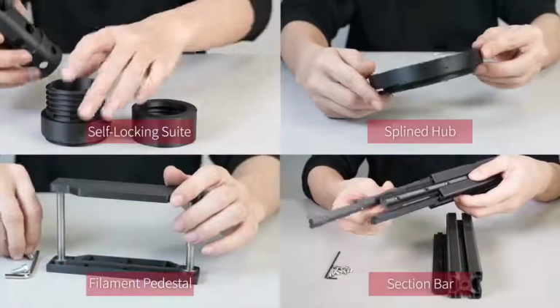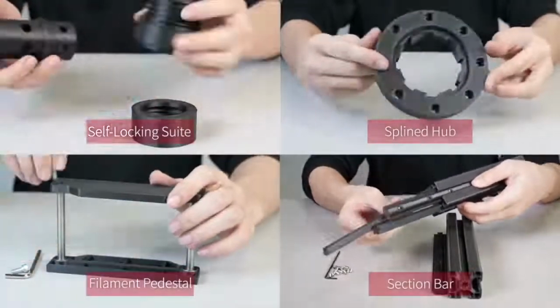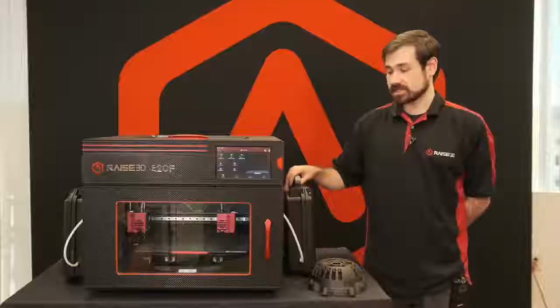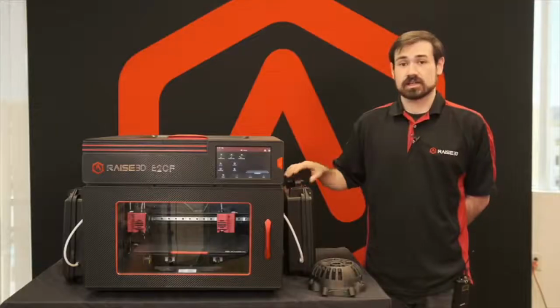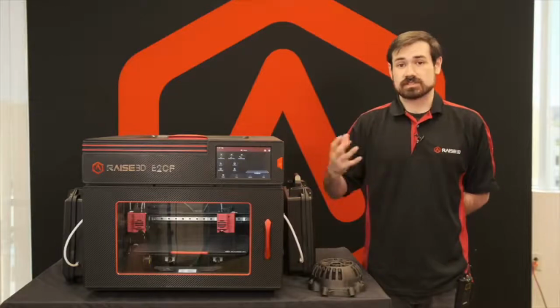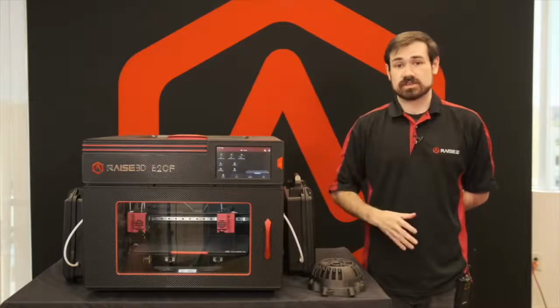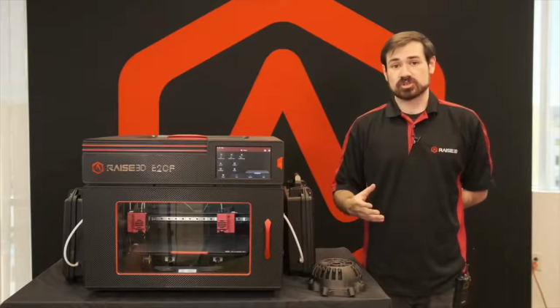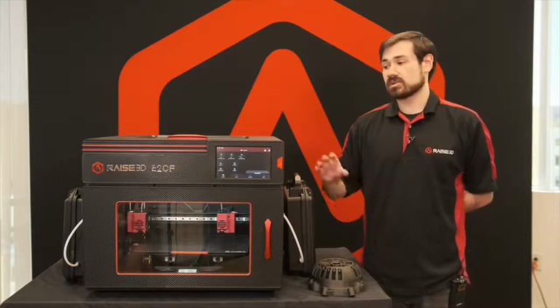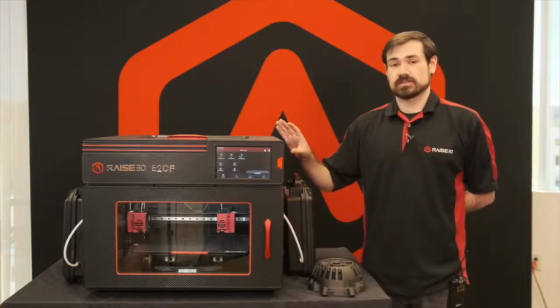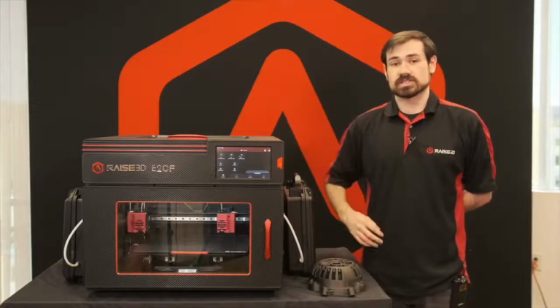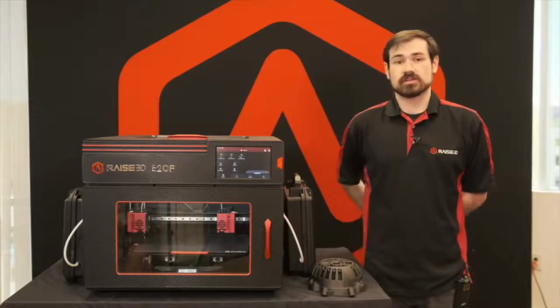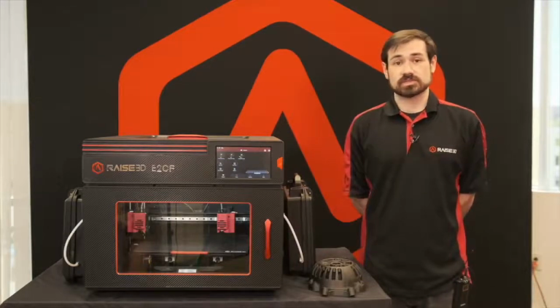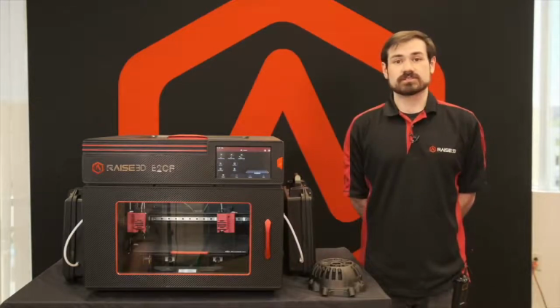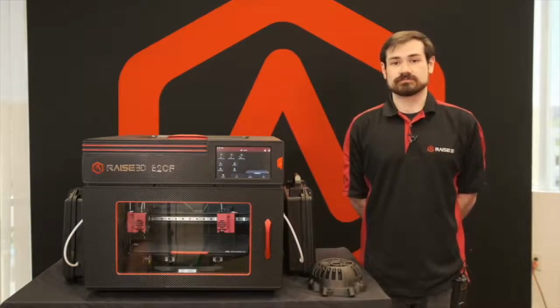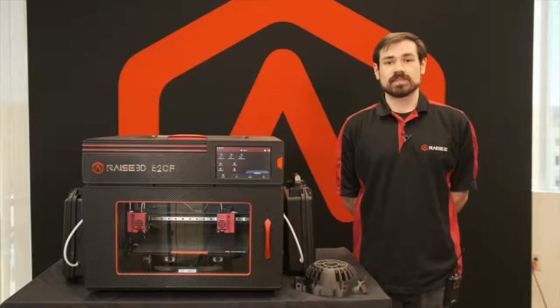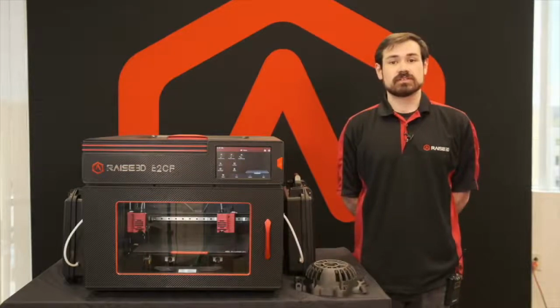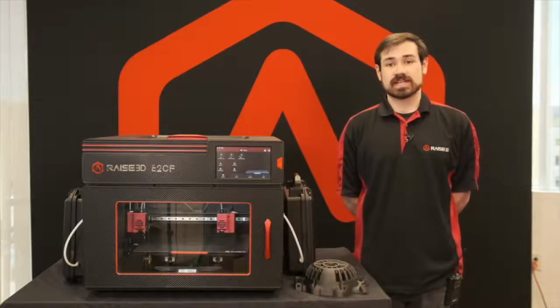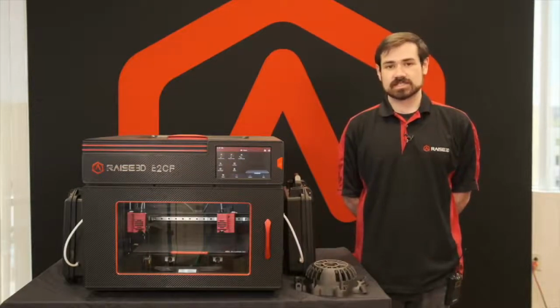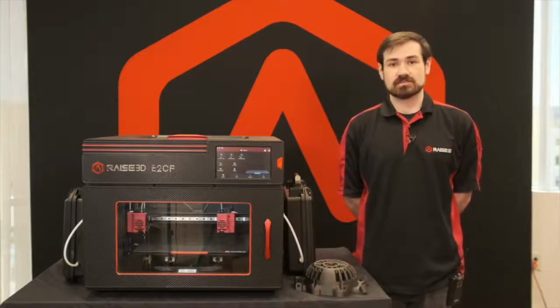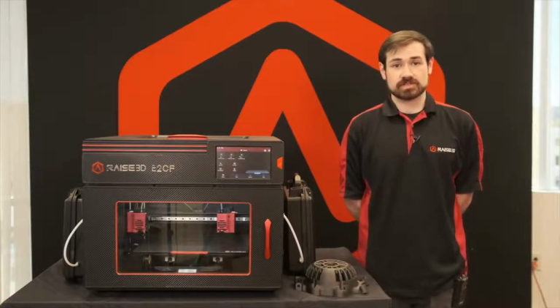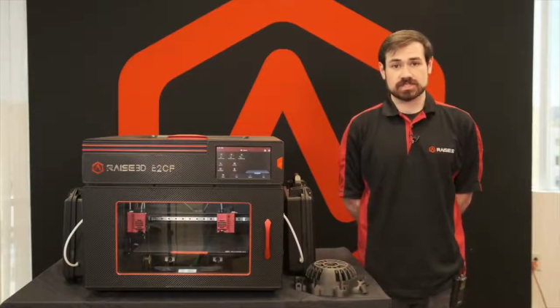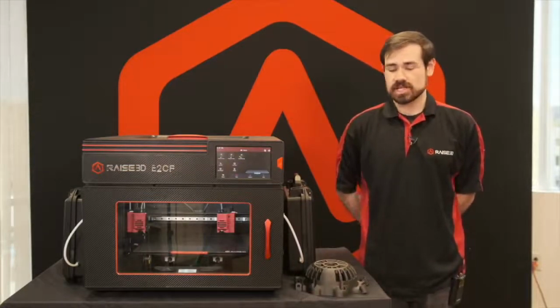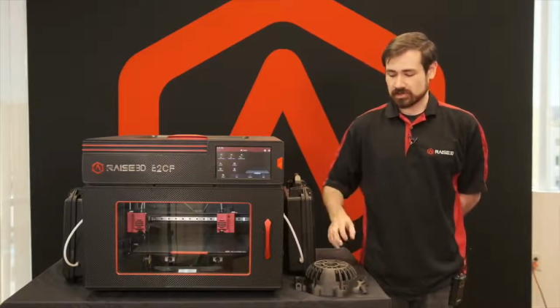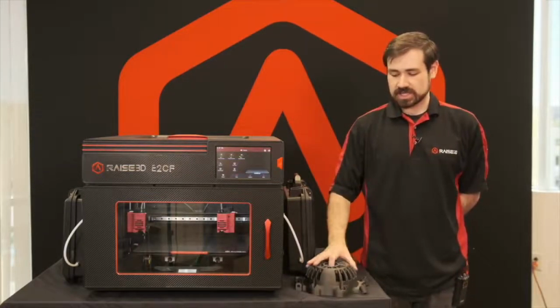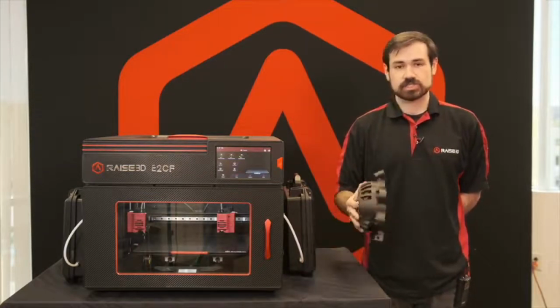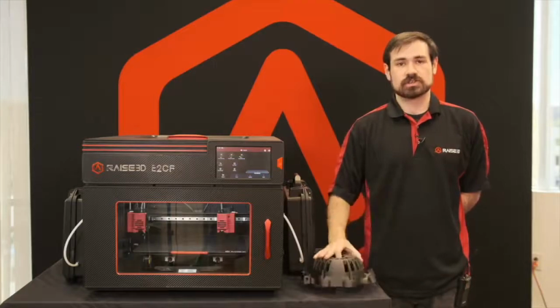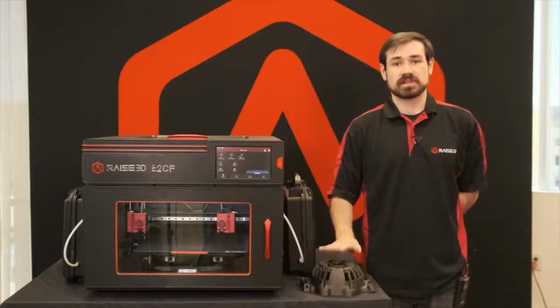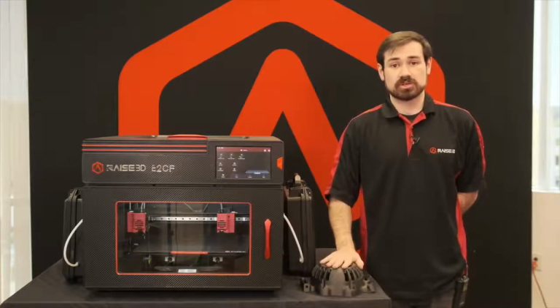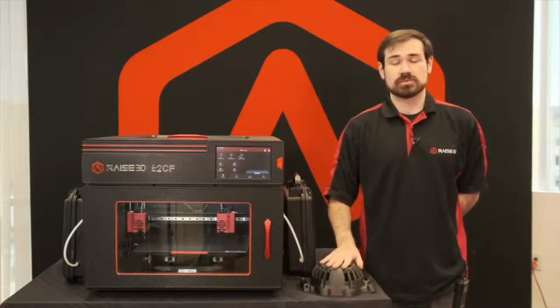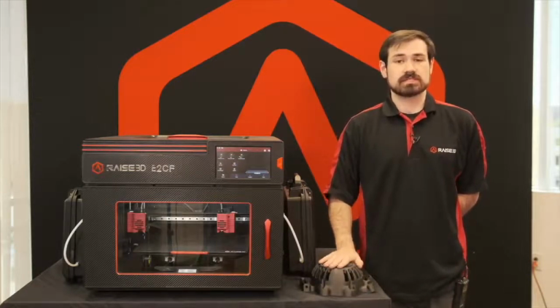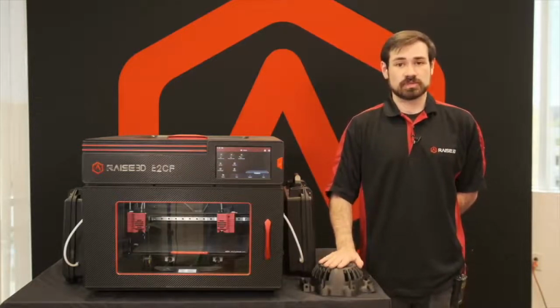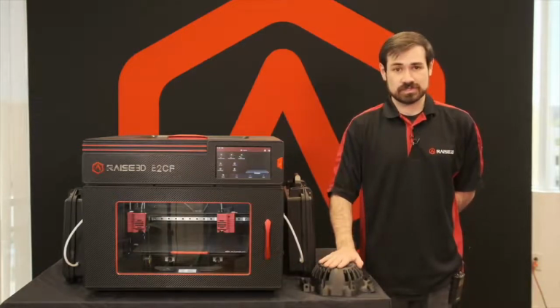The E2CF has been rebuilt to withstand consistent printing of carbon fiber materials, with all internal sections exposed to carbon fiber reinforced in all metal to withstand those abrasive particles. You should be able to get hundreds to thousands of hours of print time. The E2CF is a fantastic addition to any manufacturing ecosystem for printing high strength carbon fiber and nylon parts with an easily removable support material.